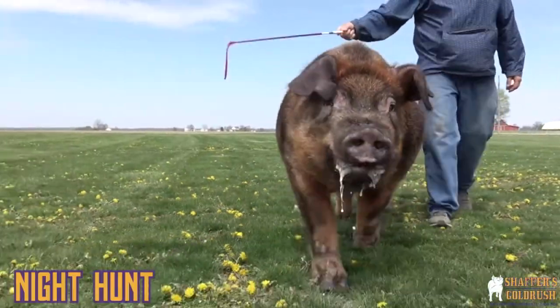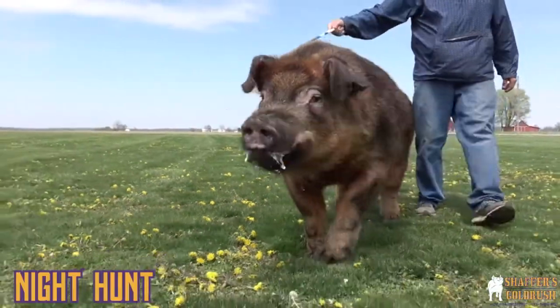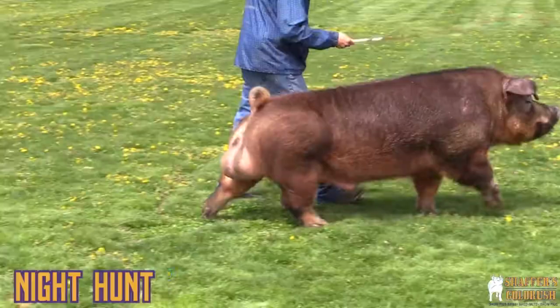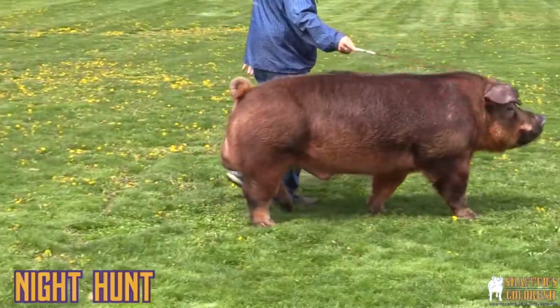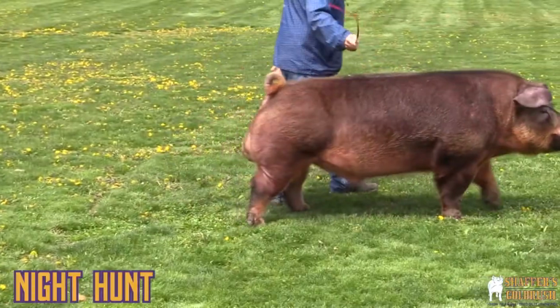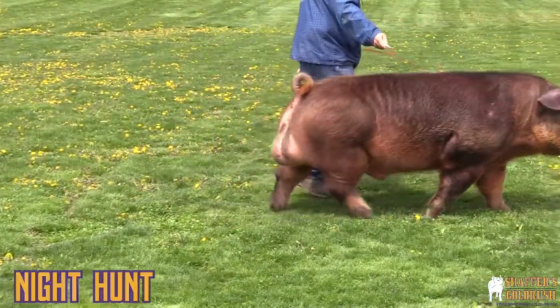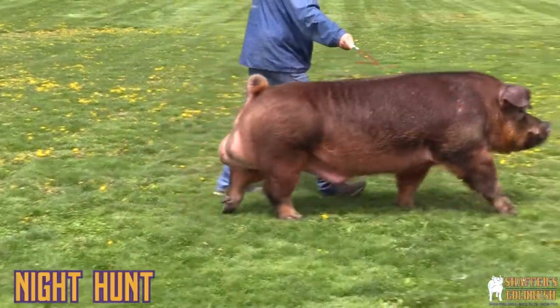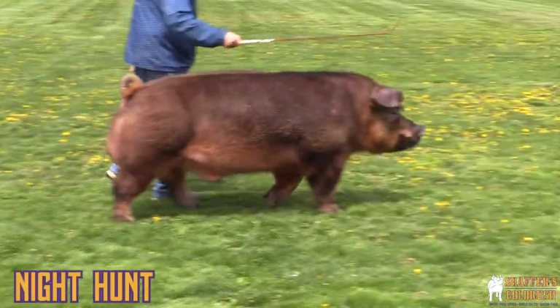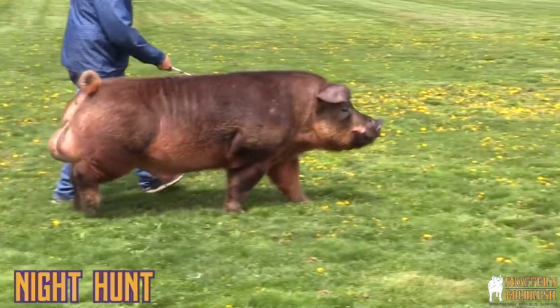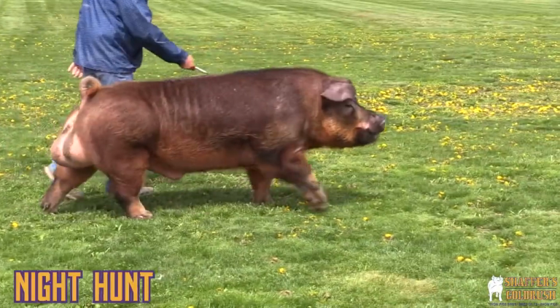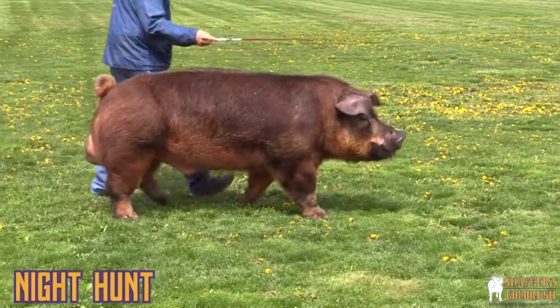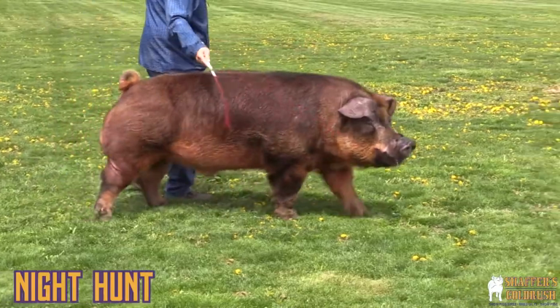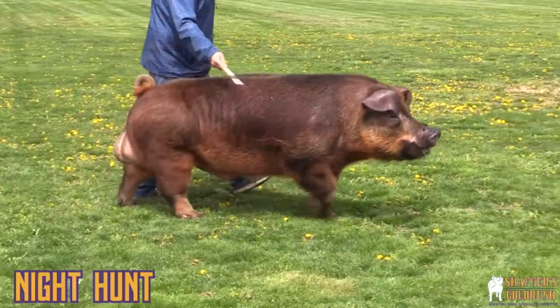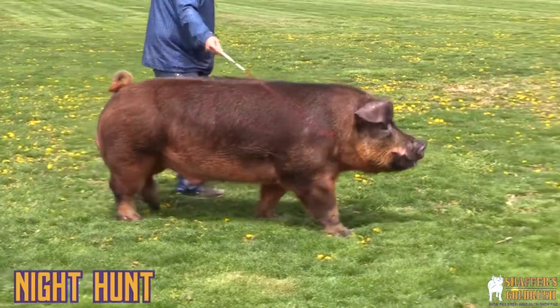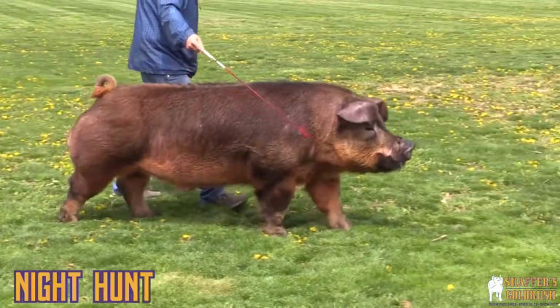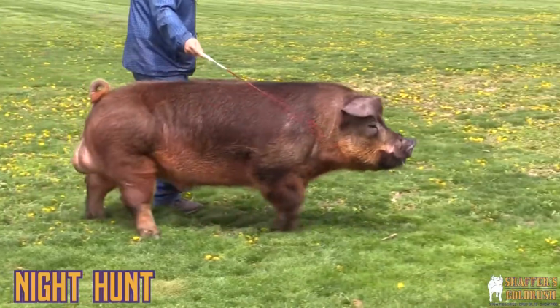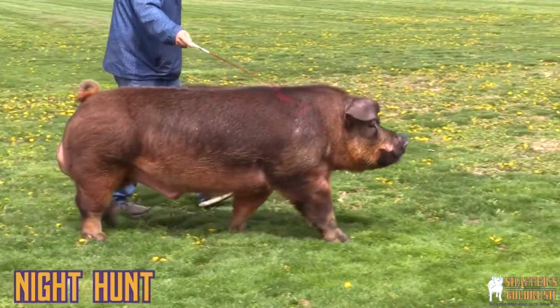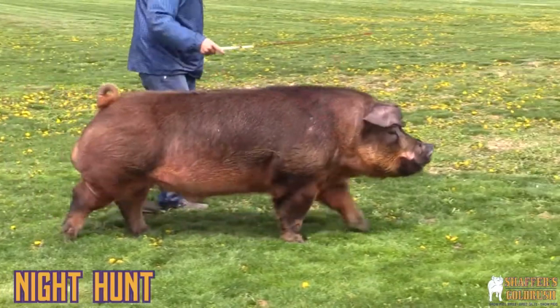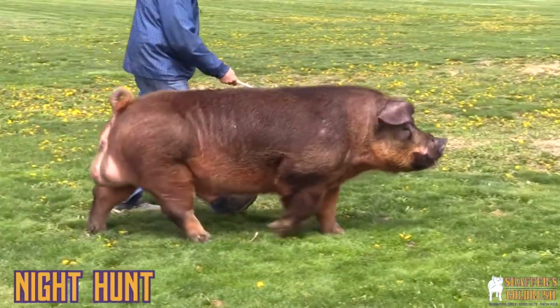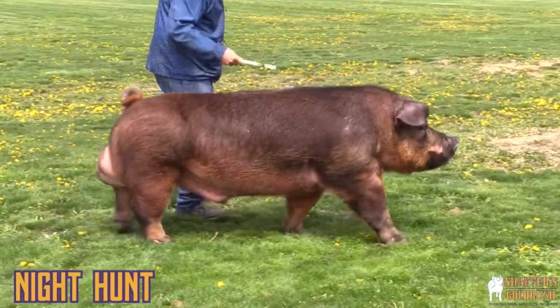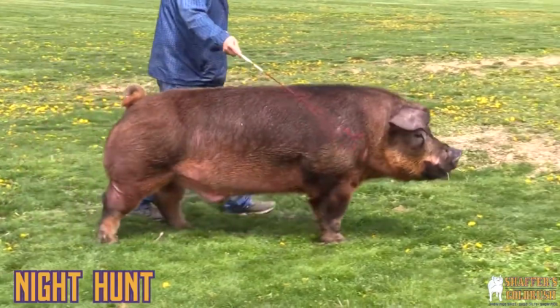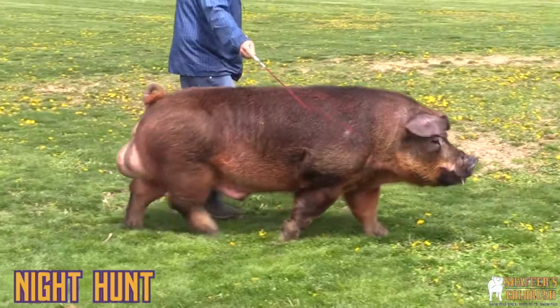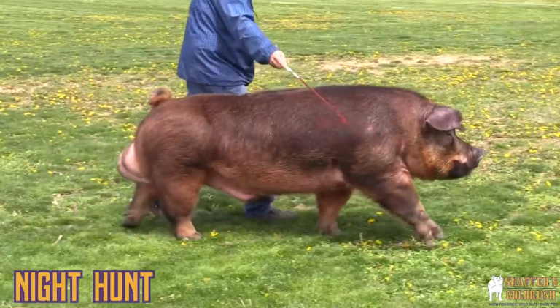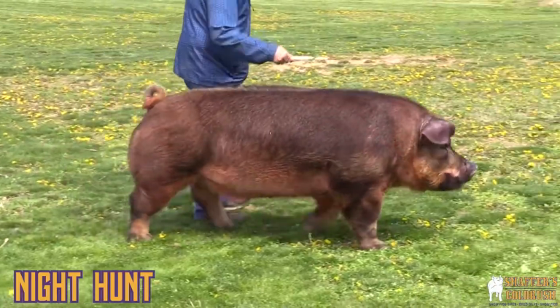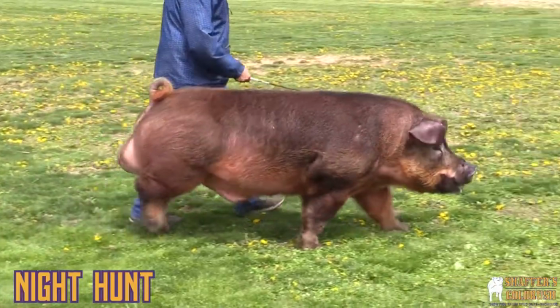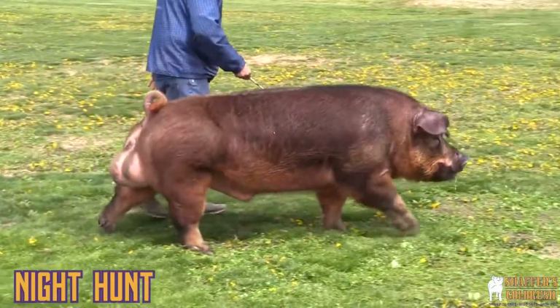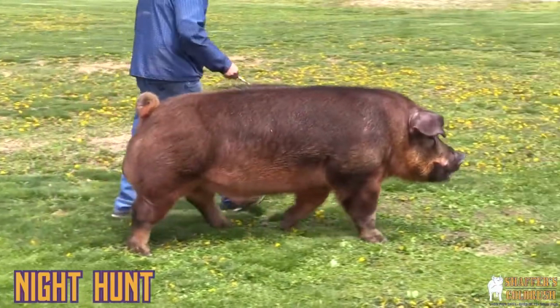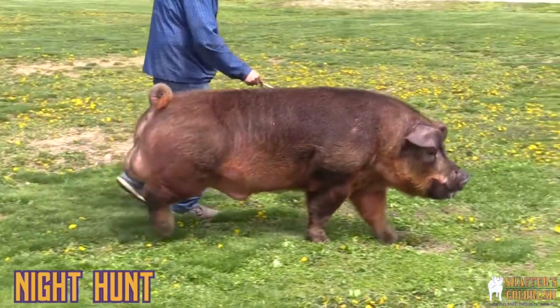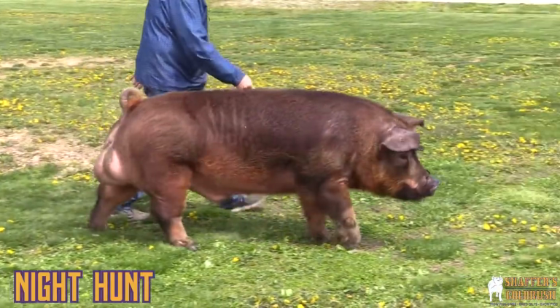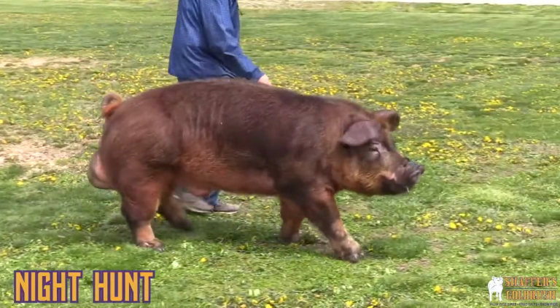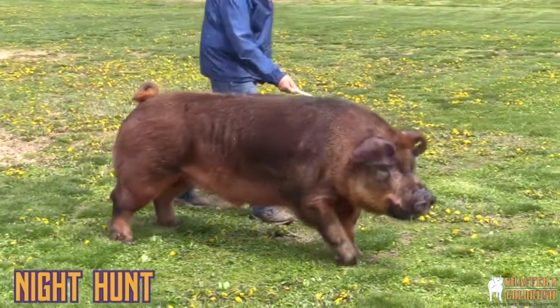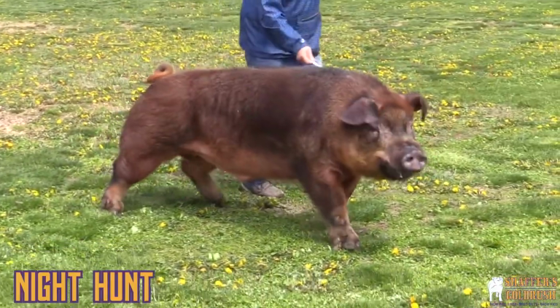The survivor sow is the old 6-6 sow that we don't have anymore, but she did a fantastic job for us. She raised a lot of really good females we had here. Going back on that red bone to add that extra power and mass to the survivor that we had there from Normans.